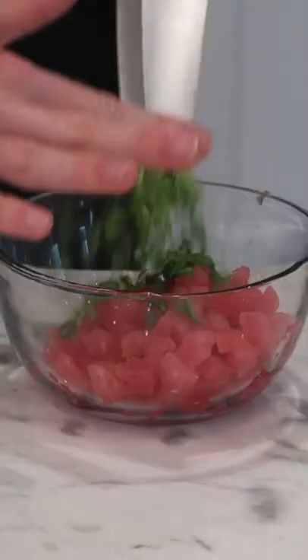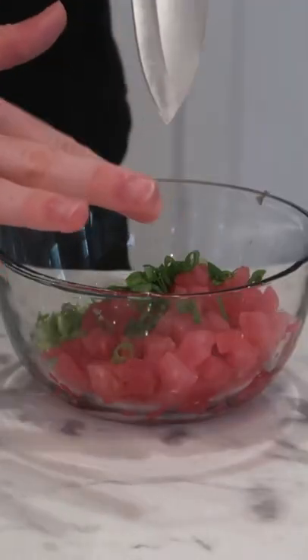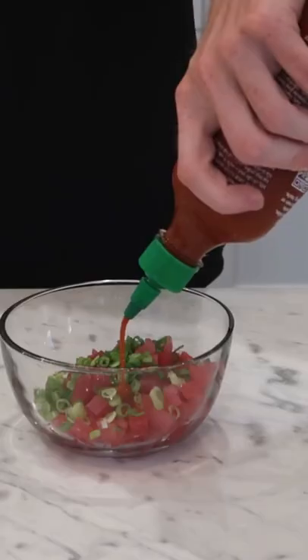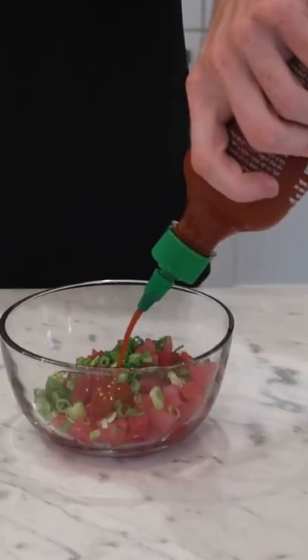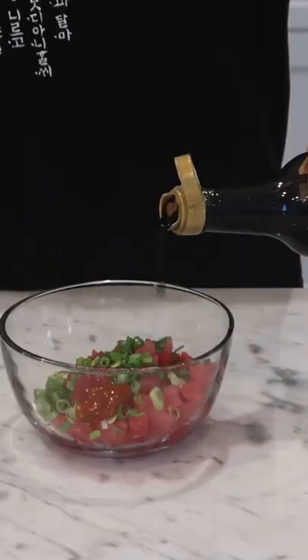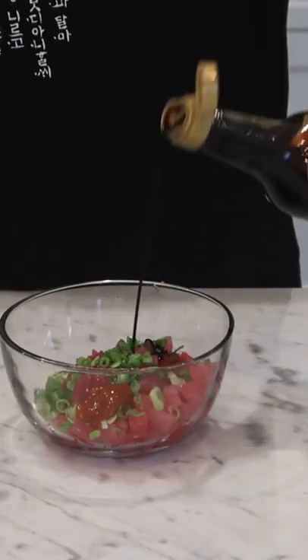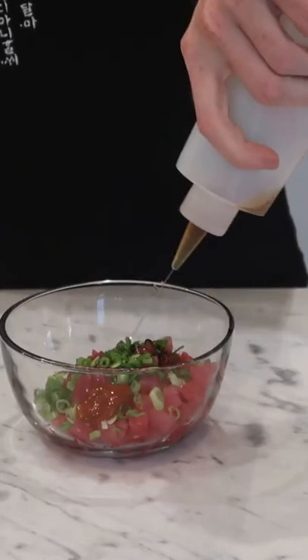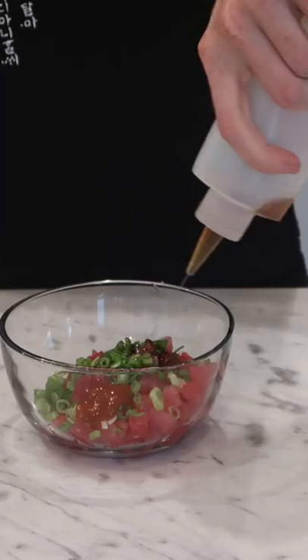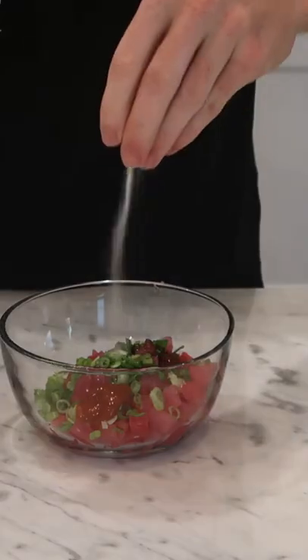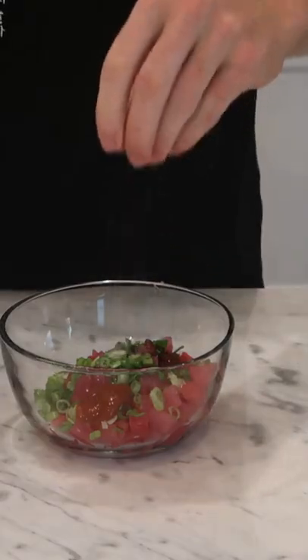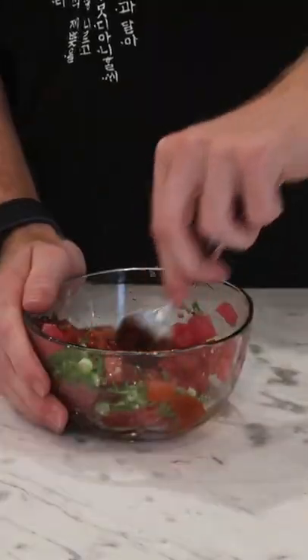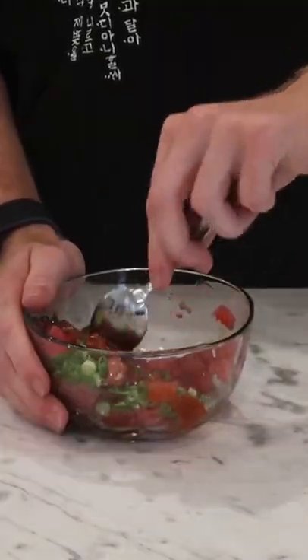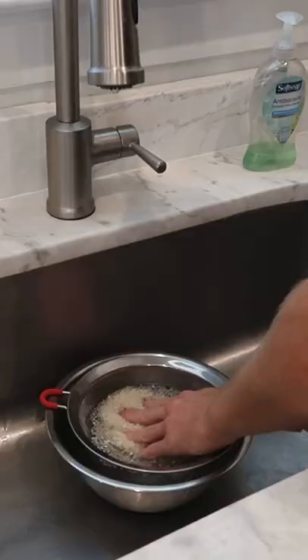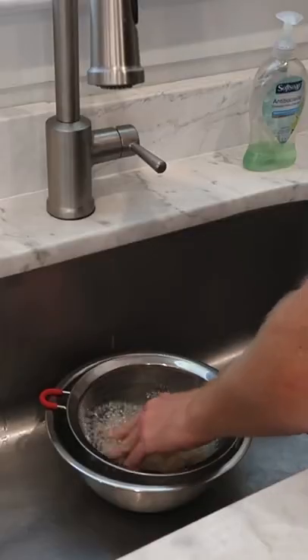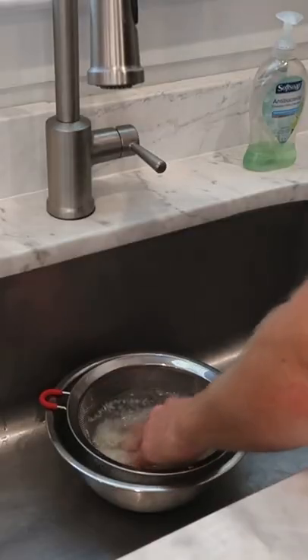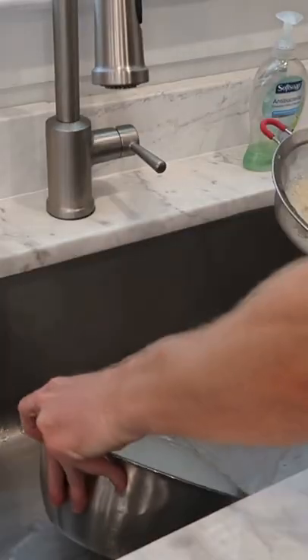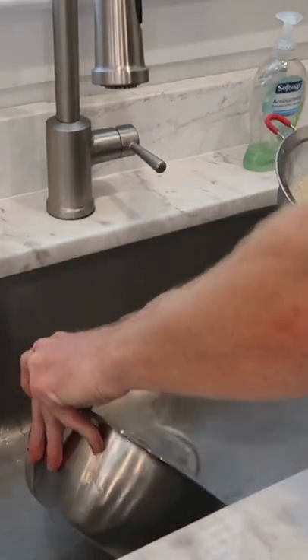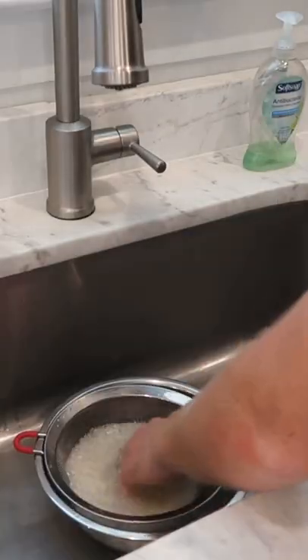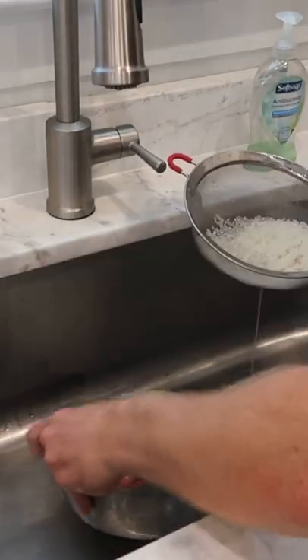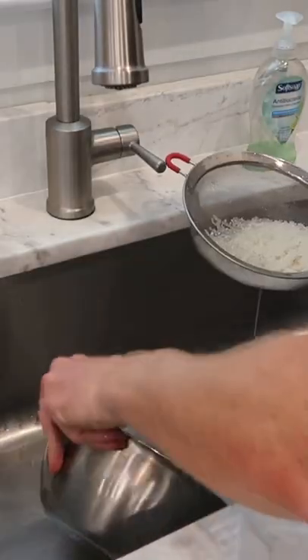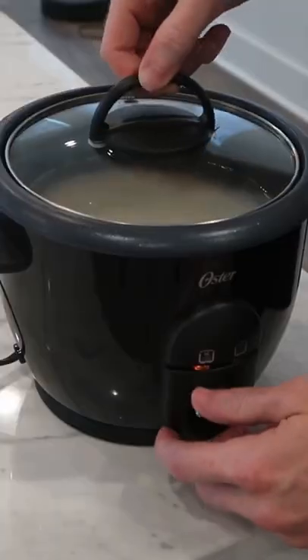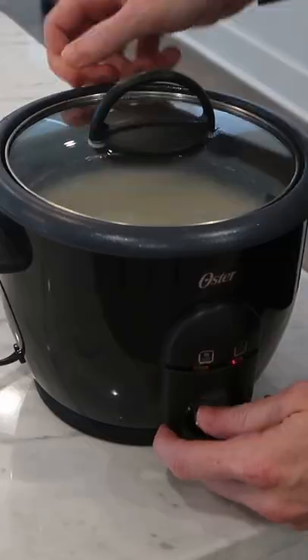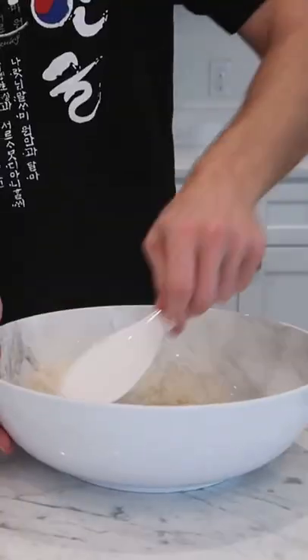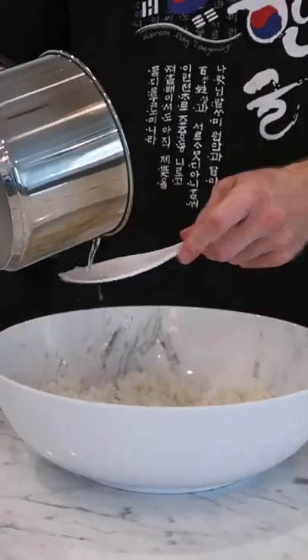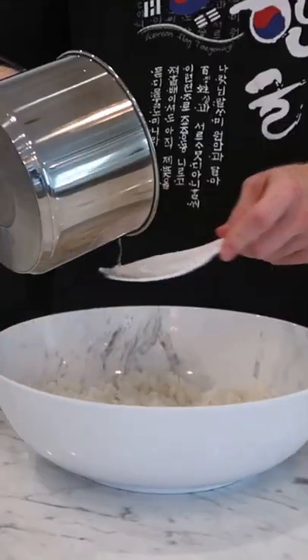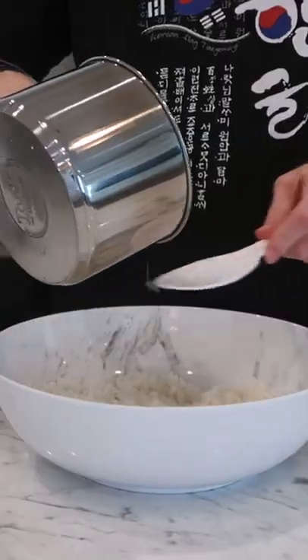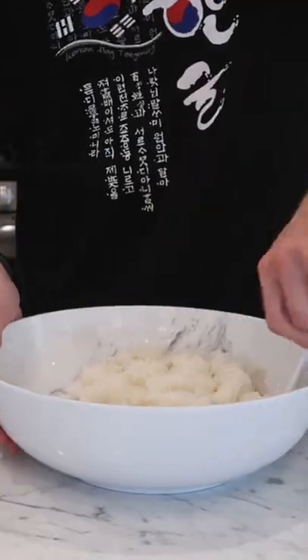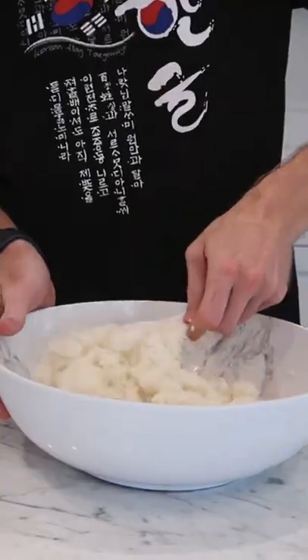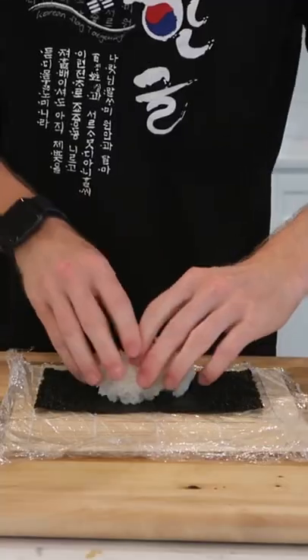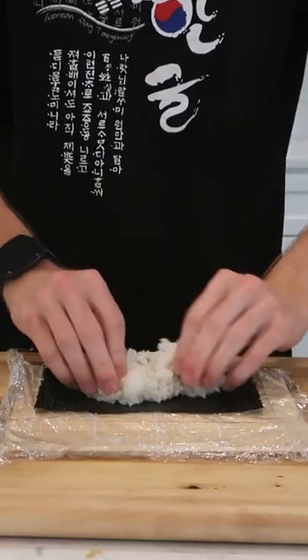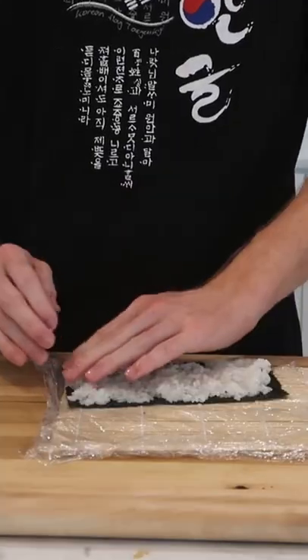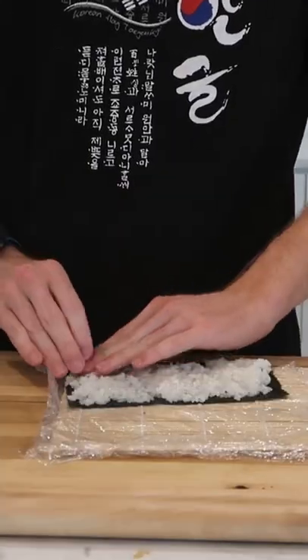I cubed up some ahi tuna steaks and marinated it with some sriracha and other spices to make spicy tuna. Then I thoroughly washed some short grain sushi rice and cooked it in my rice cooker, and seasoned it. I got my bamboo mat and sheets of nori ready.